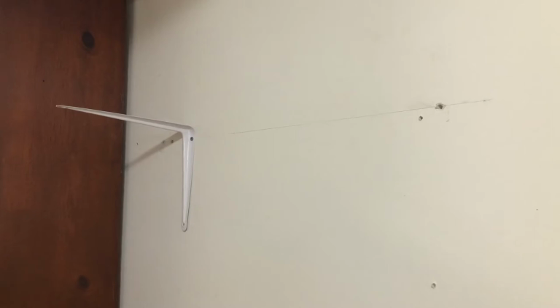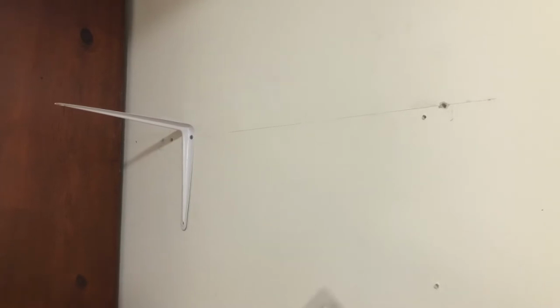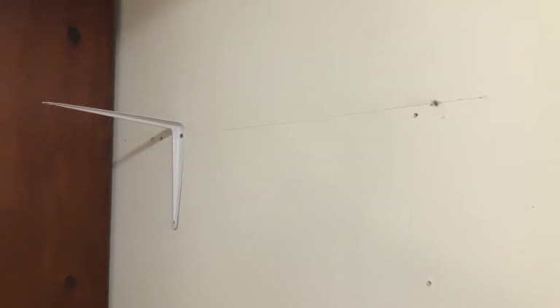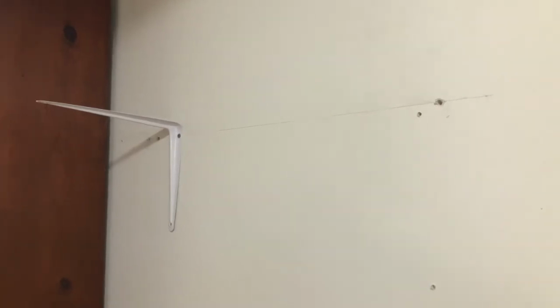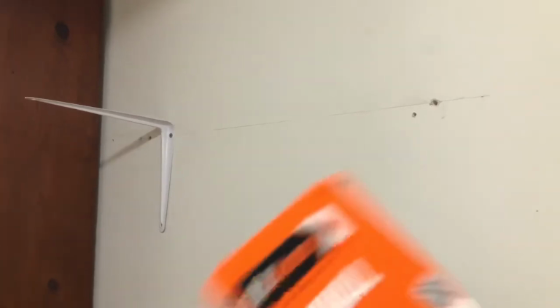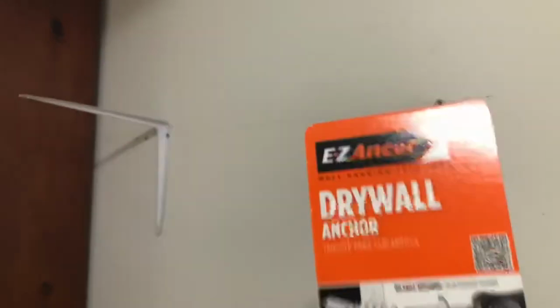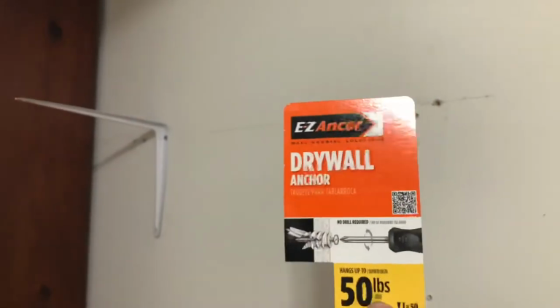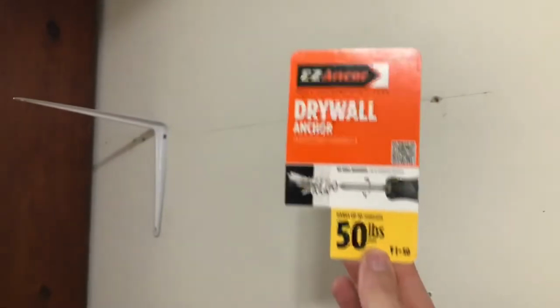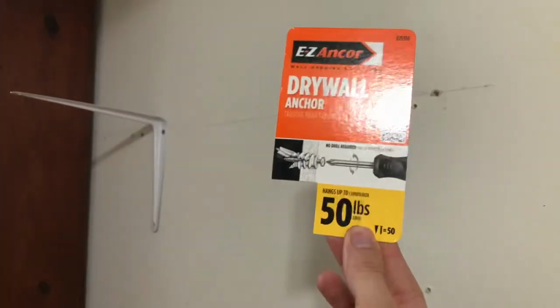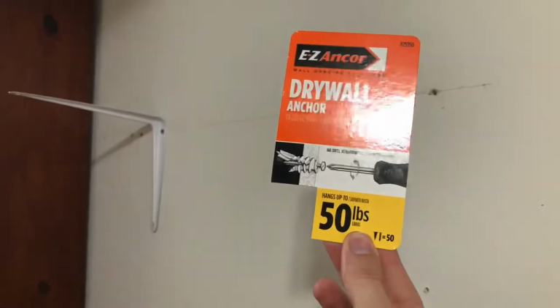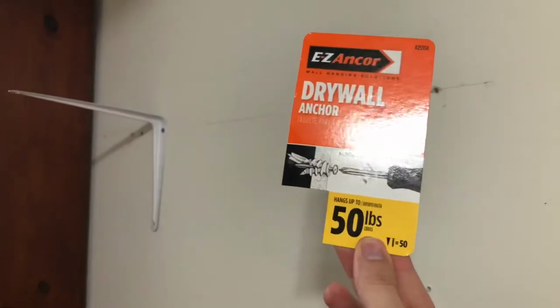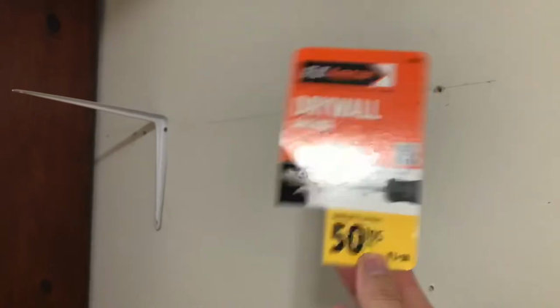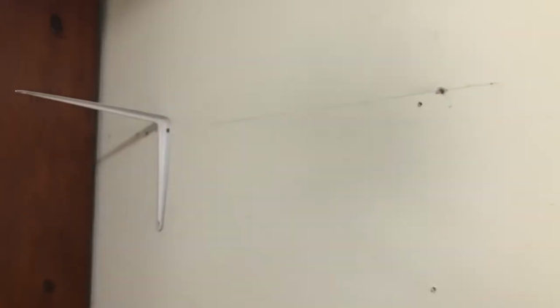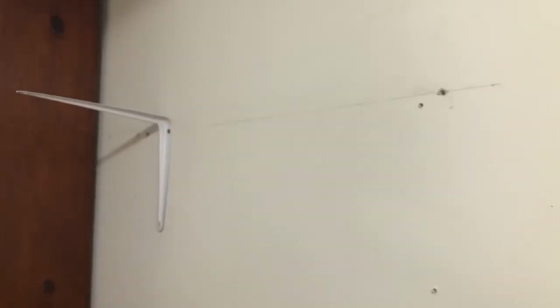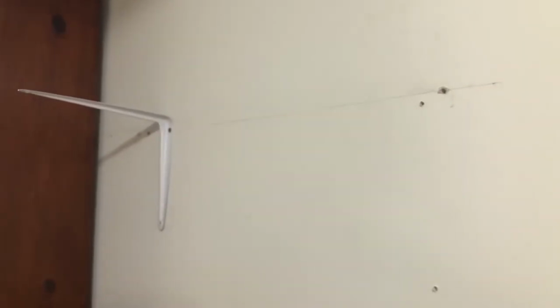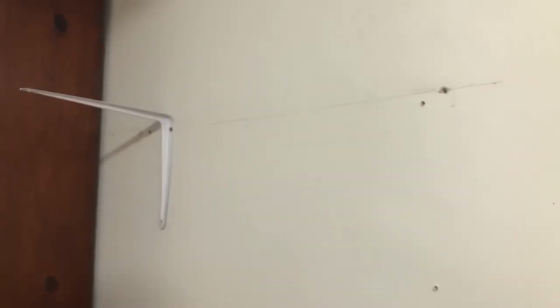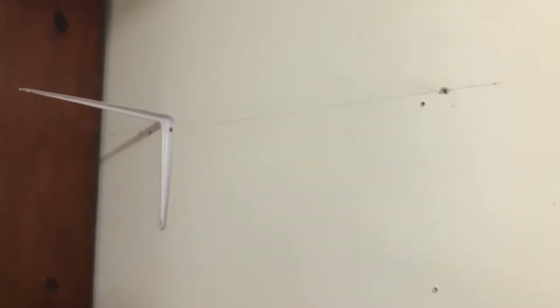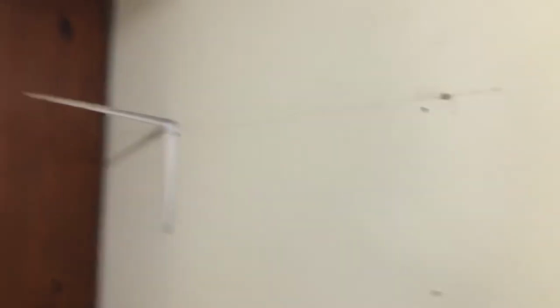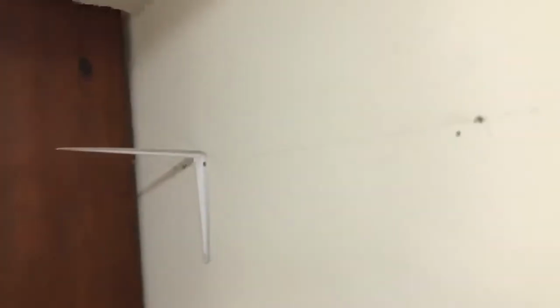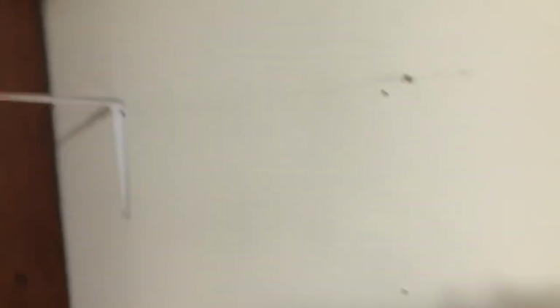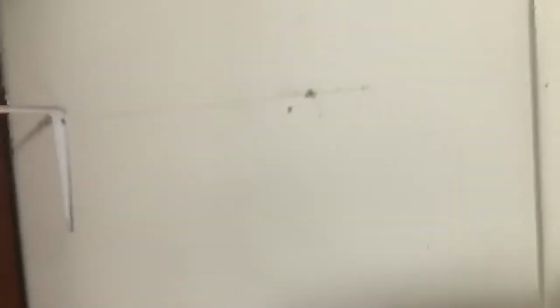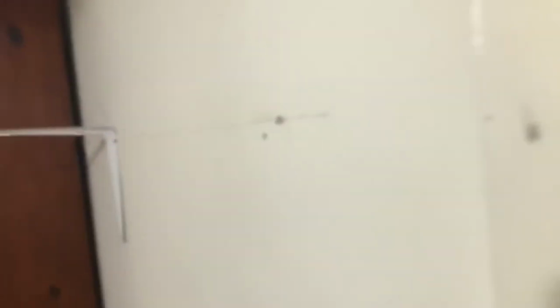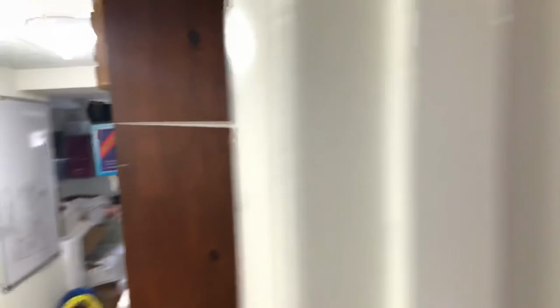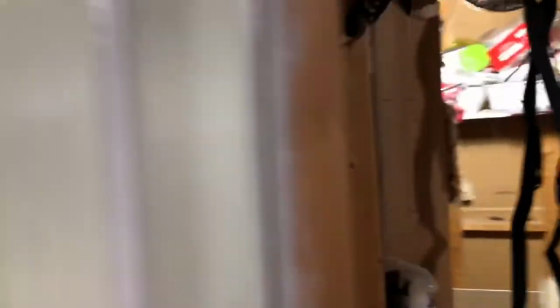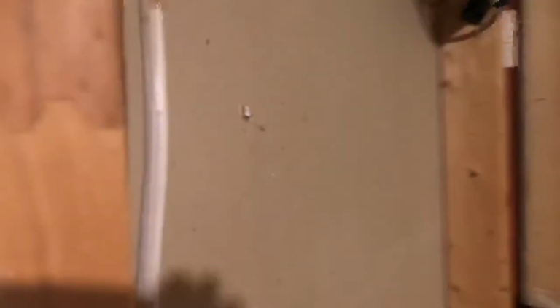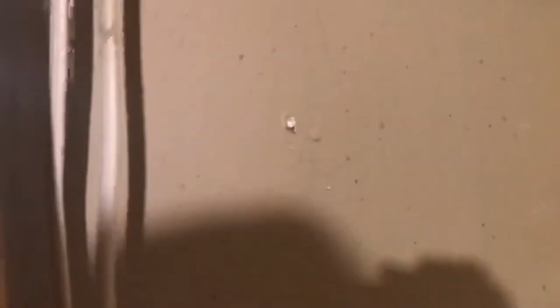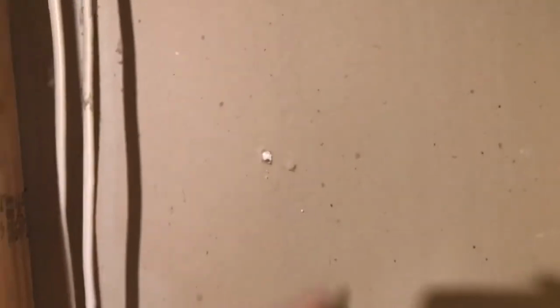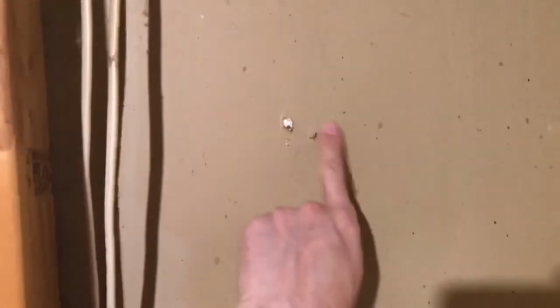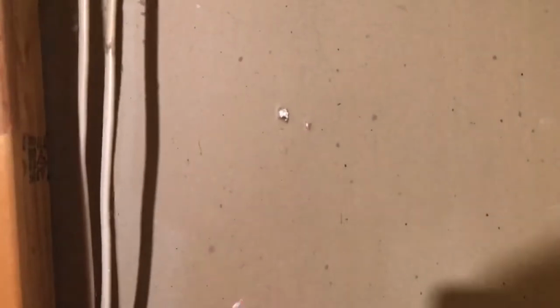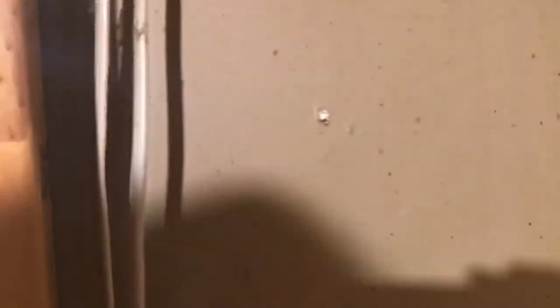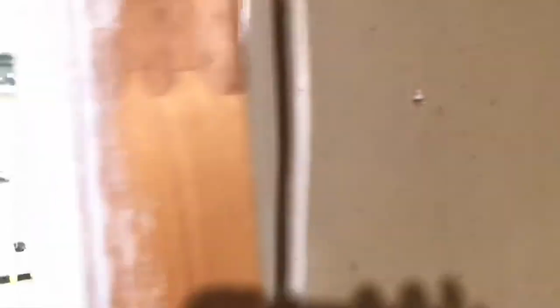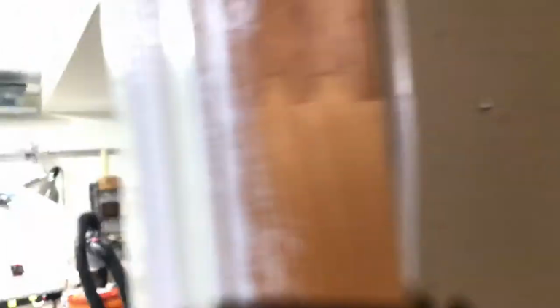Hey guys, so in case you're wondering, let me show you what it looks like when you use these anchors and put them into the wall. I just happen to have a wall that has no back here, so you'll be able to see the actual anchor go through.